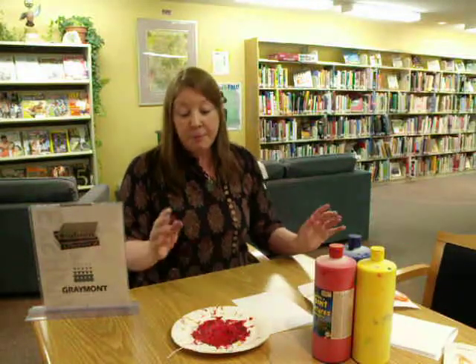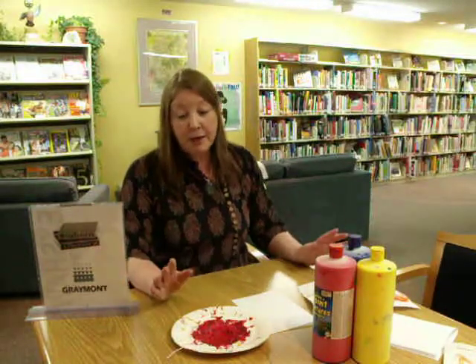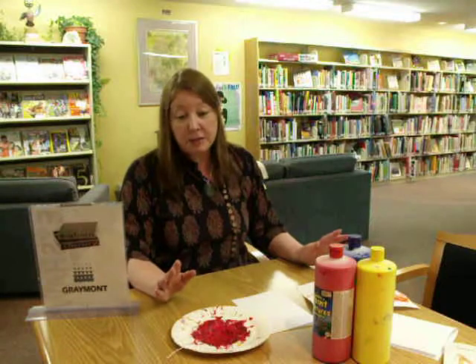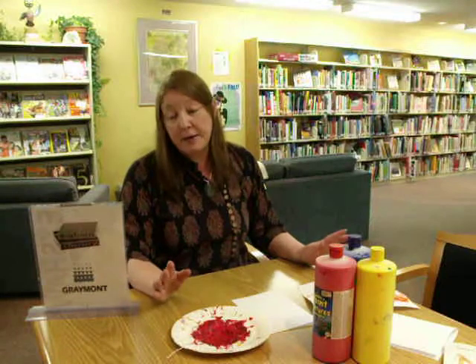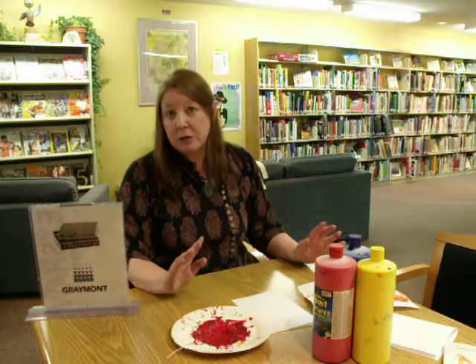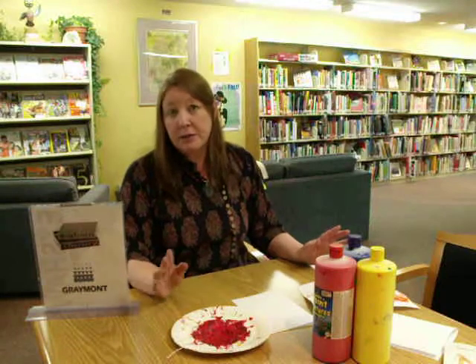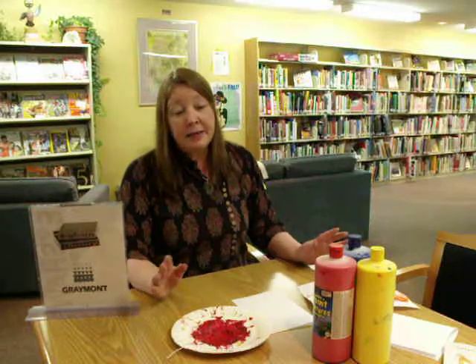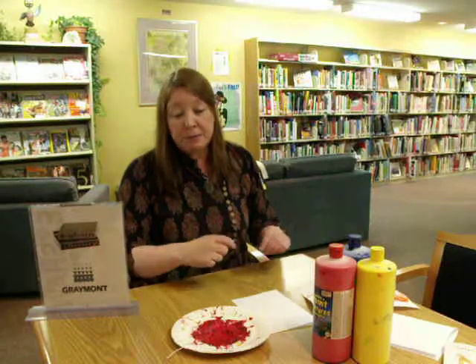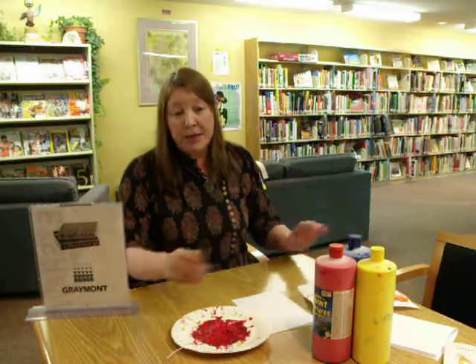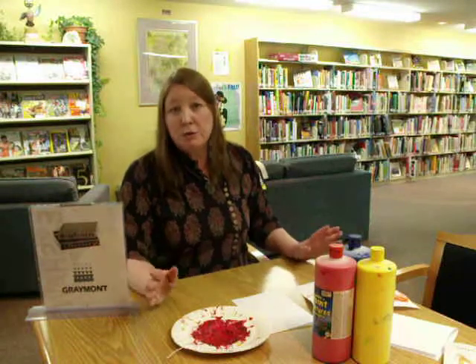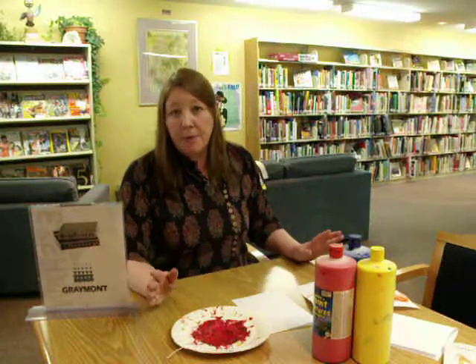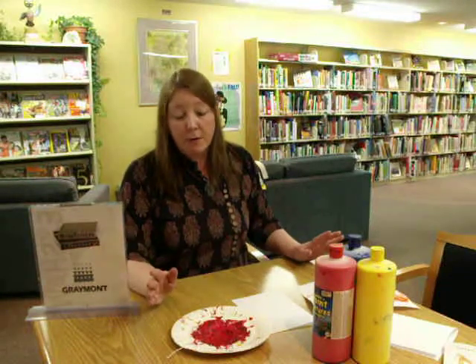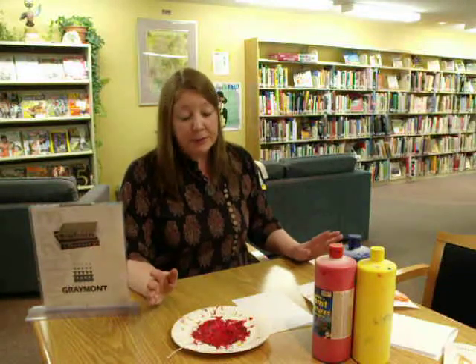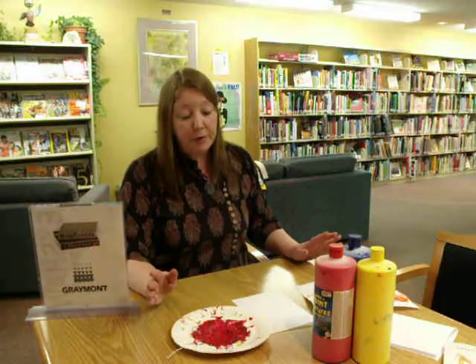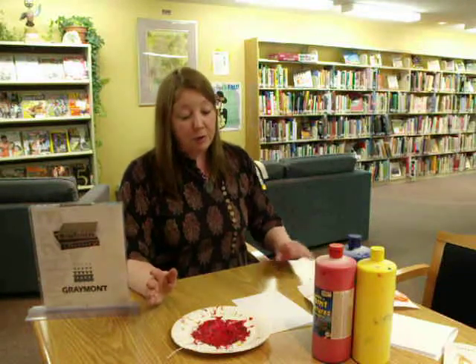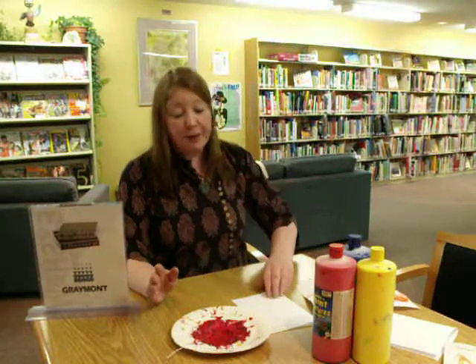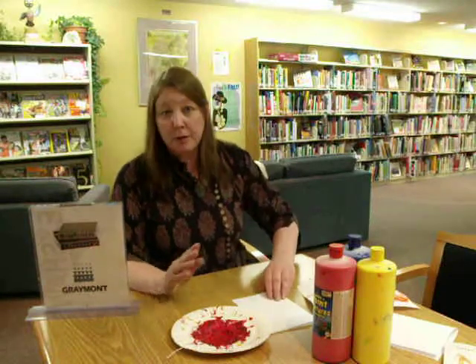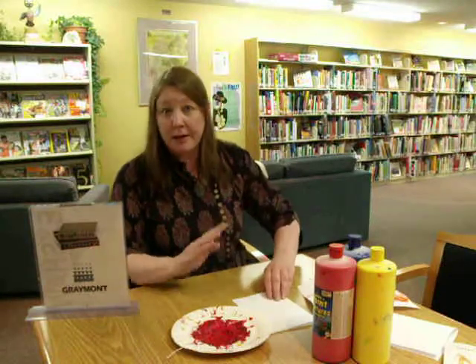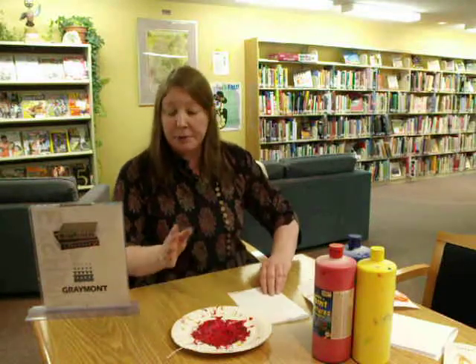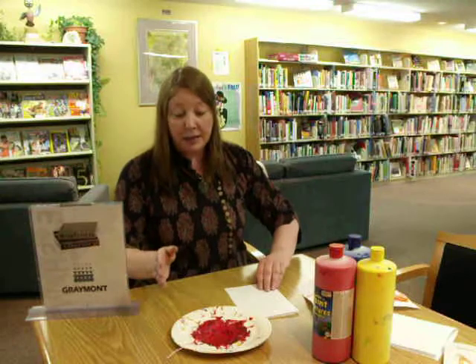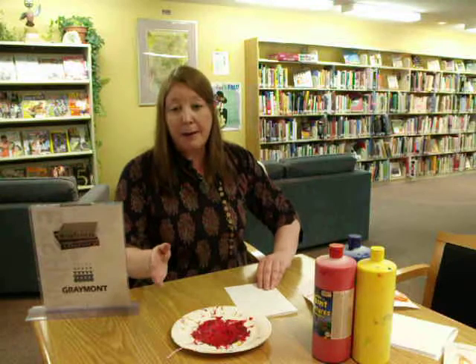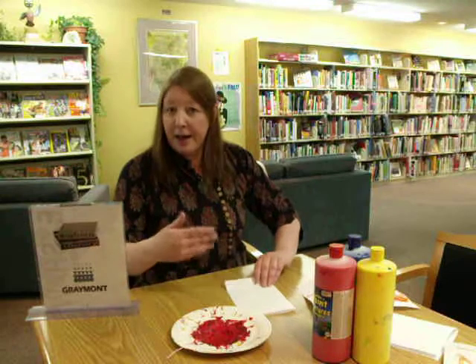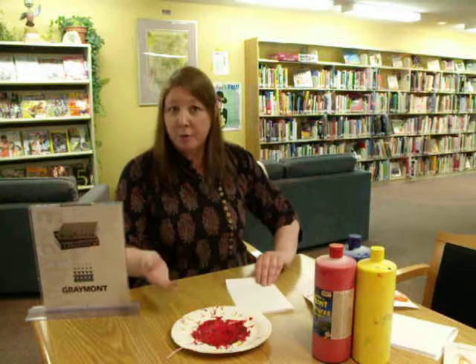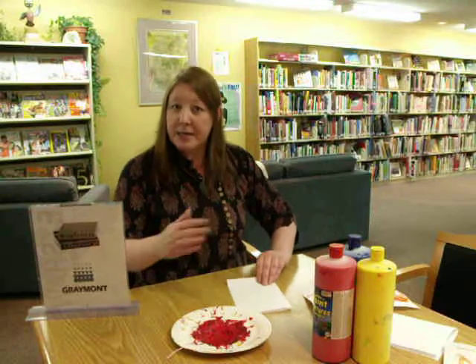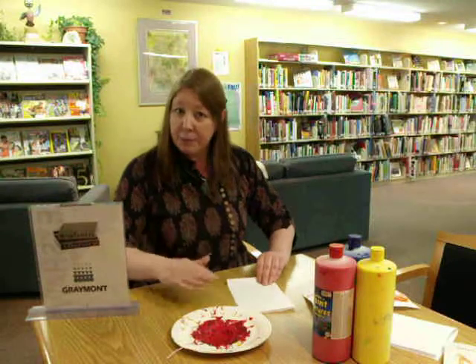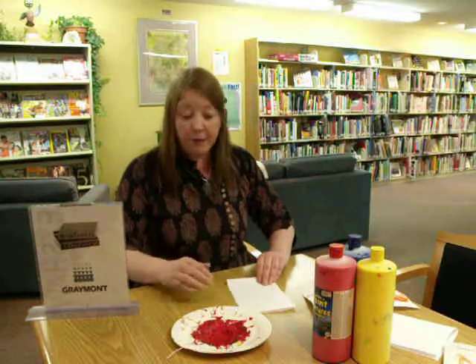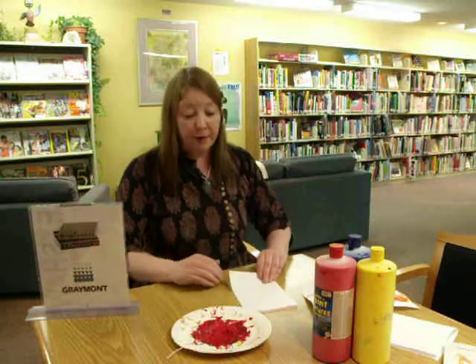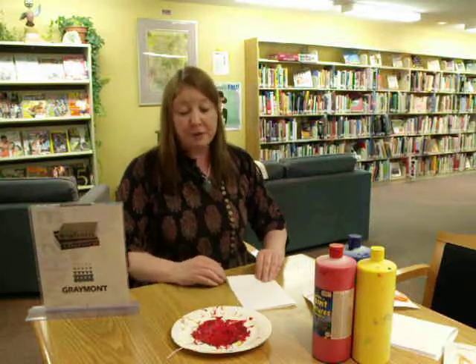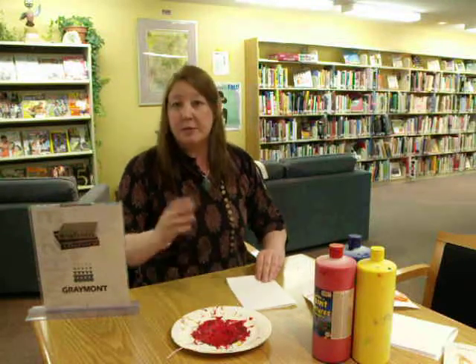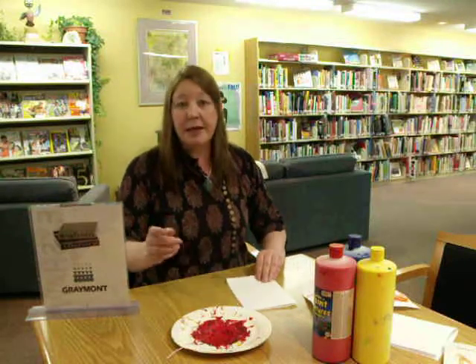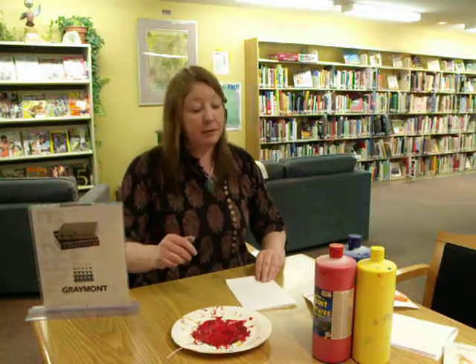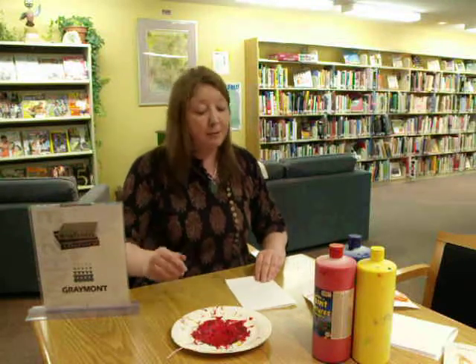Before you get started, have children lay newspaper all over the table. It's good for them to learn to help clean up afterwards and prepare for a craft too. So they lay out the paper.